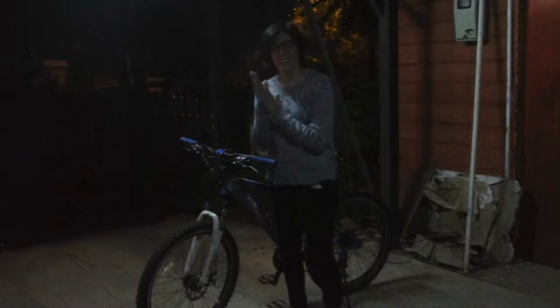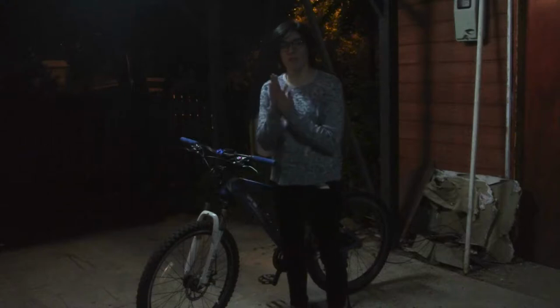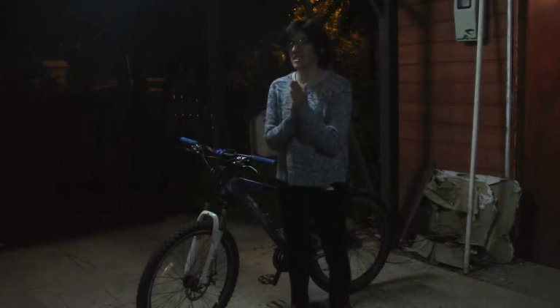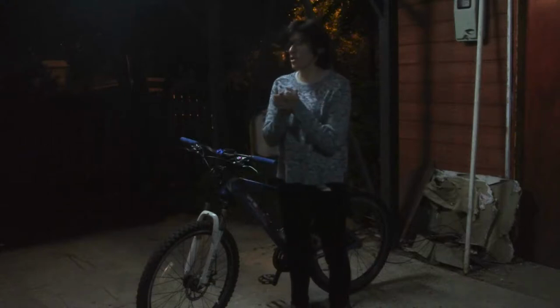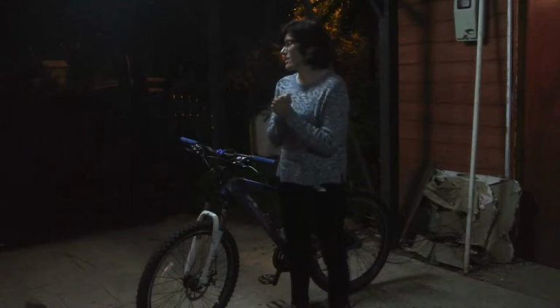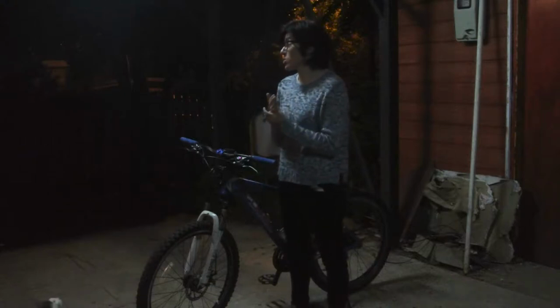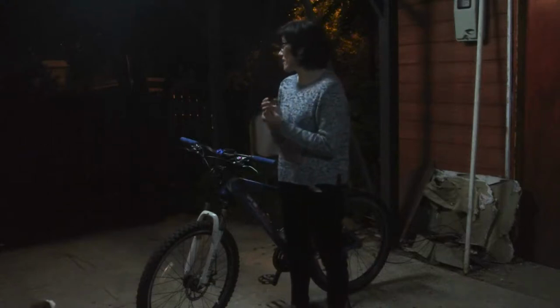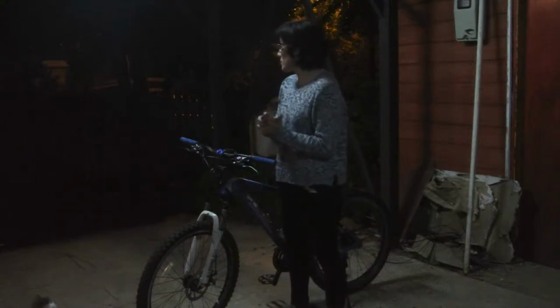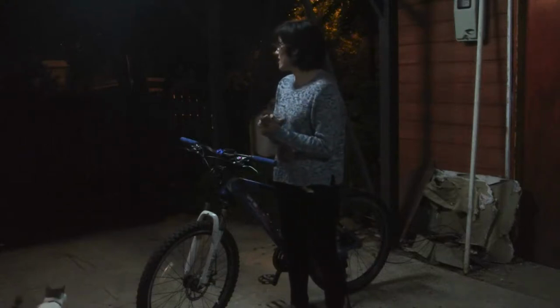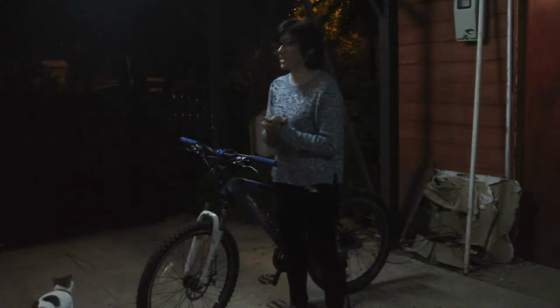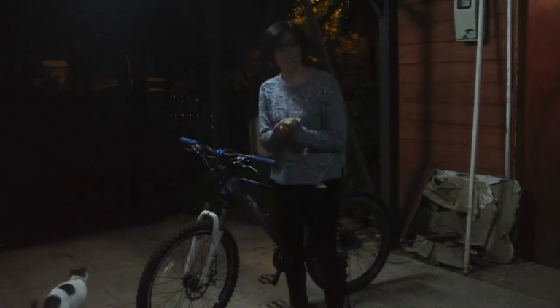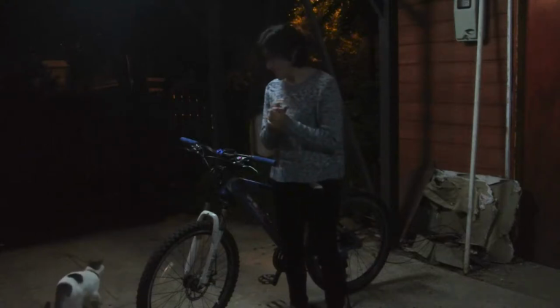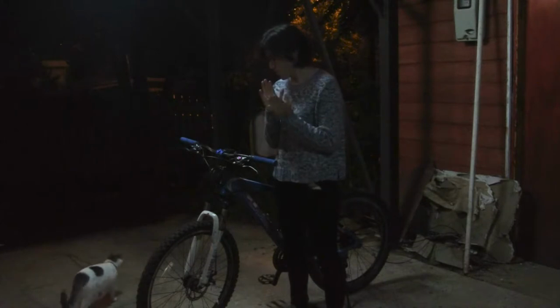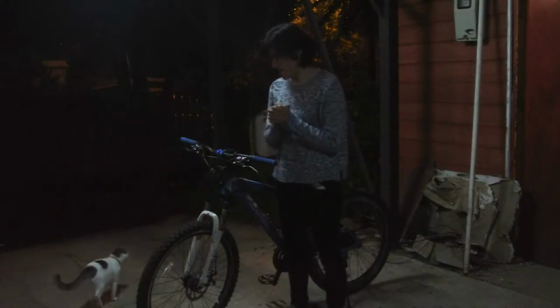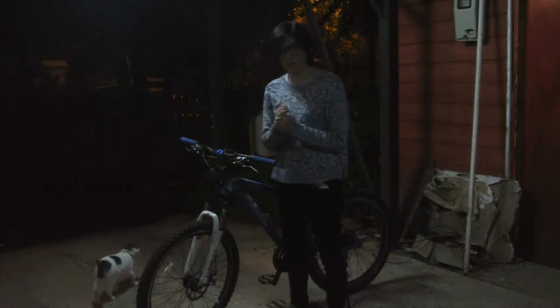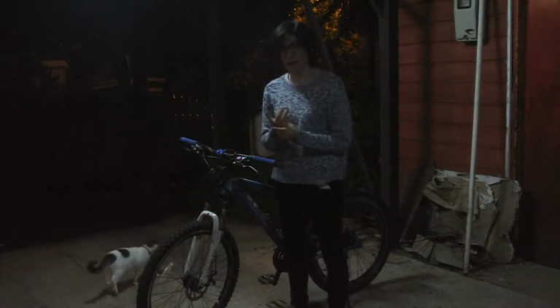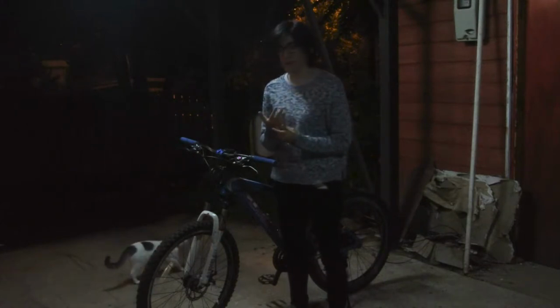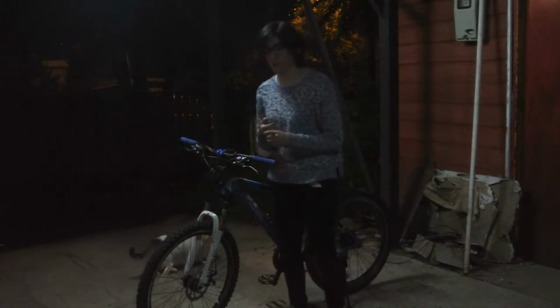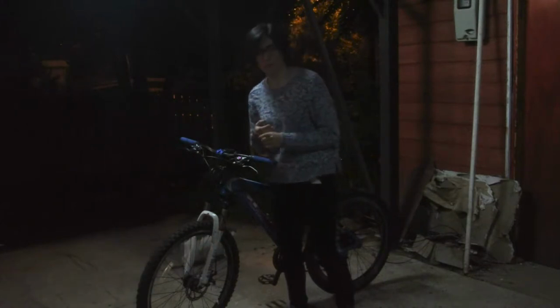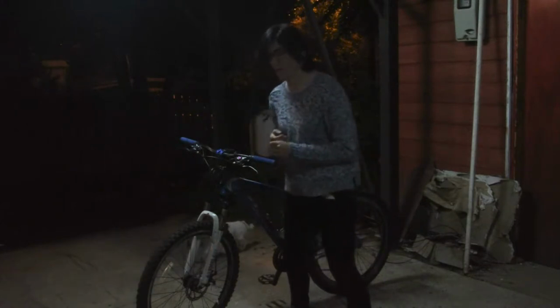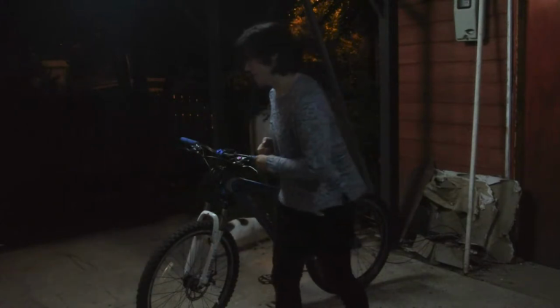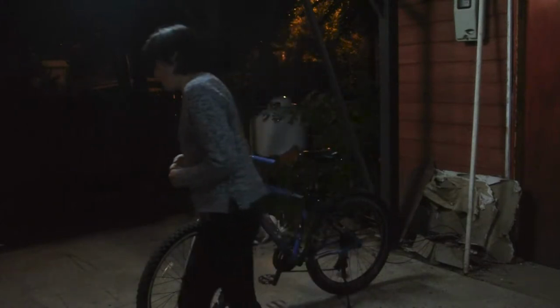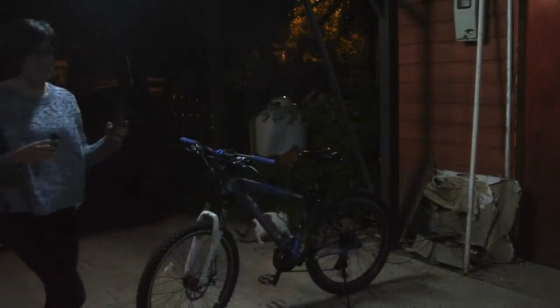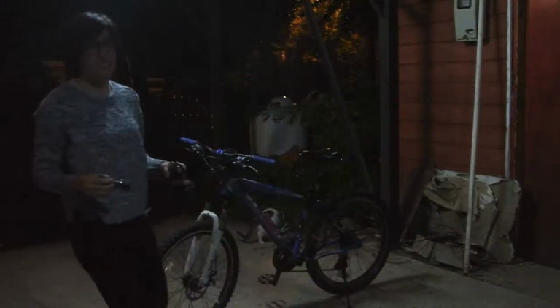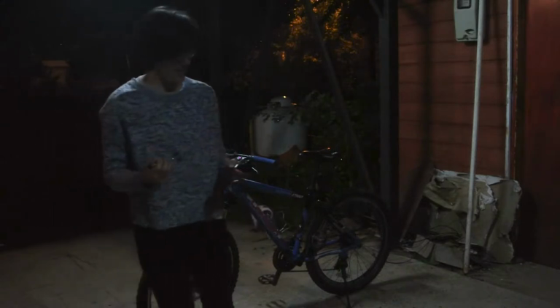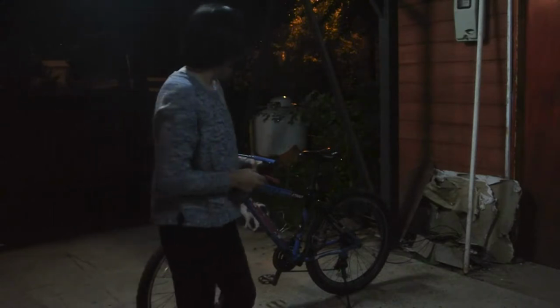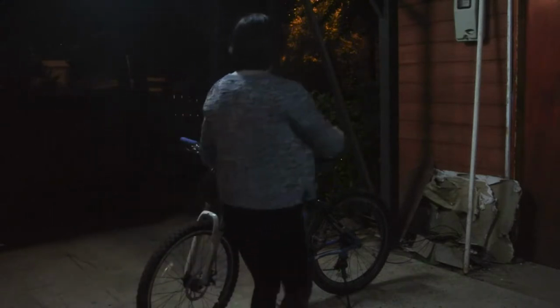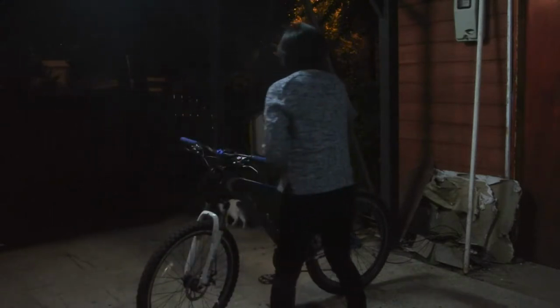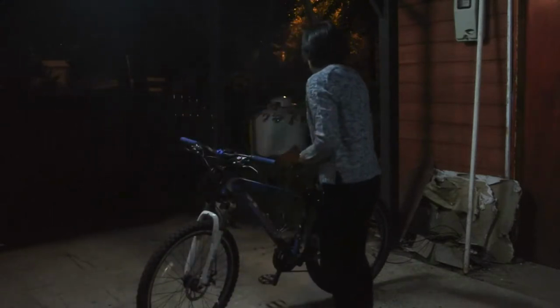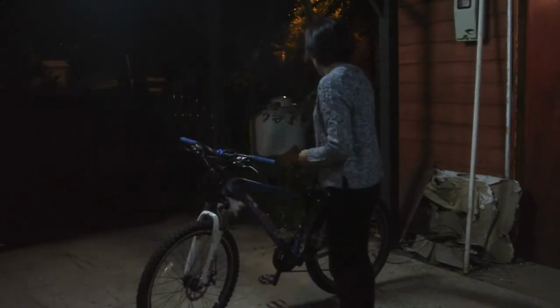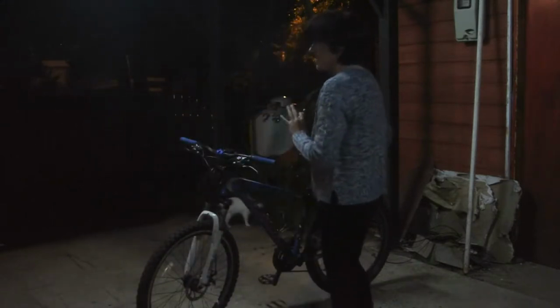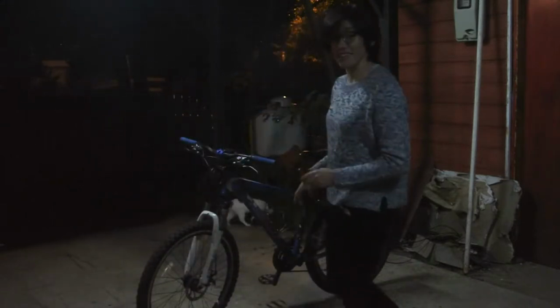Hello Internet. Today is cold and rainy and dark, so I thought I would talk about security. First, important: lights.